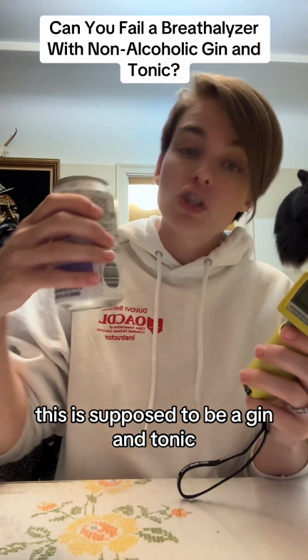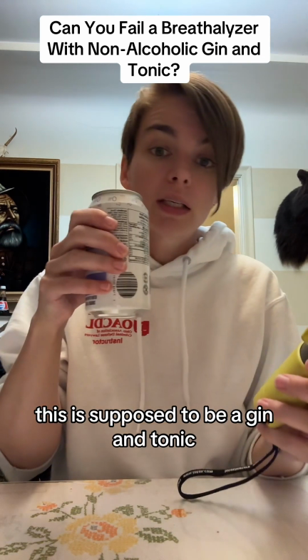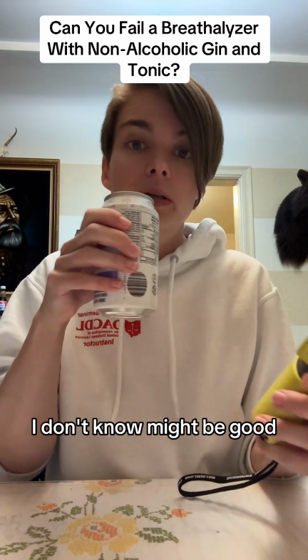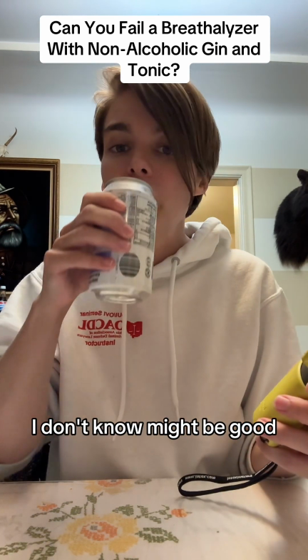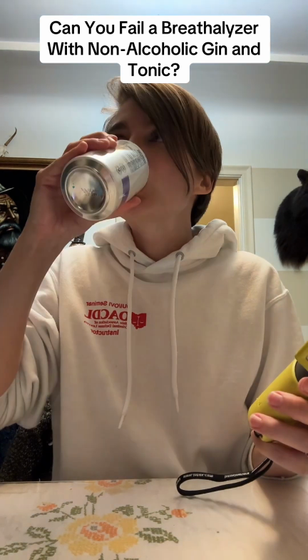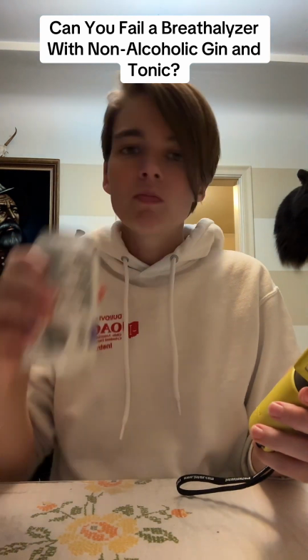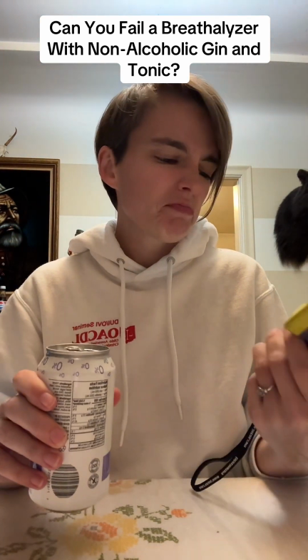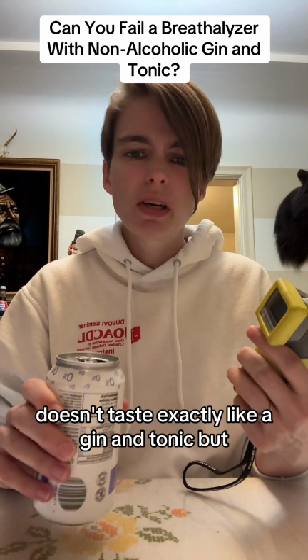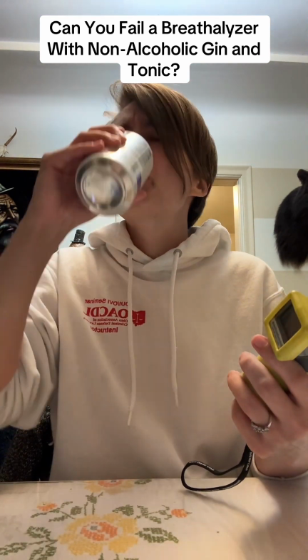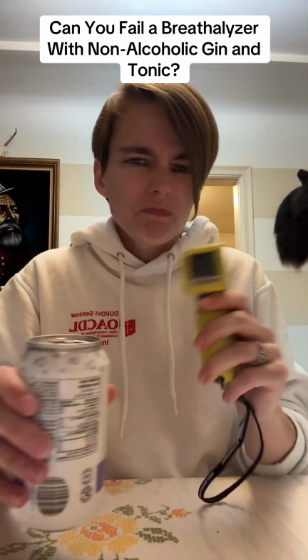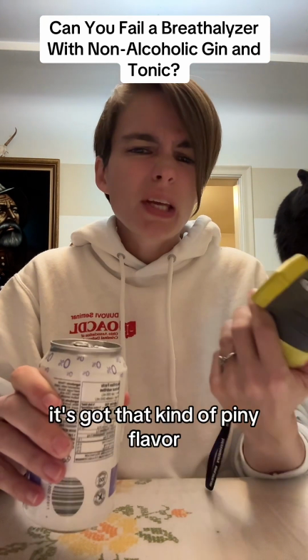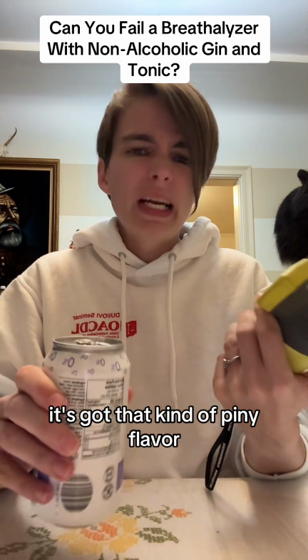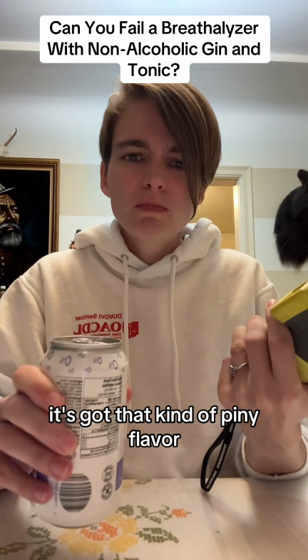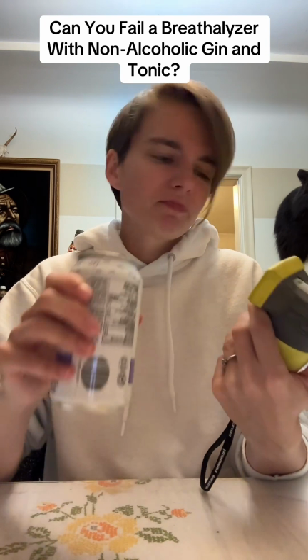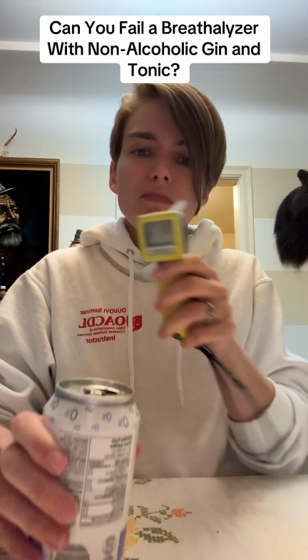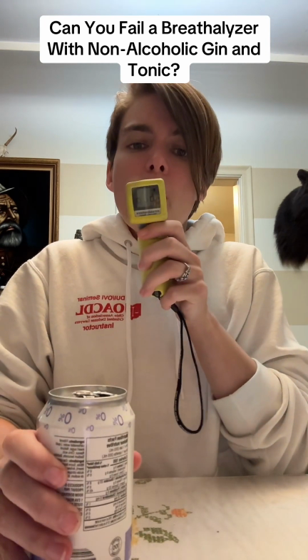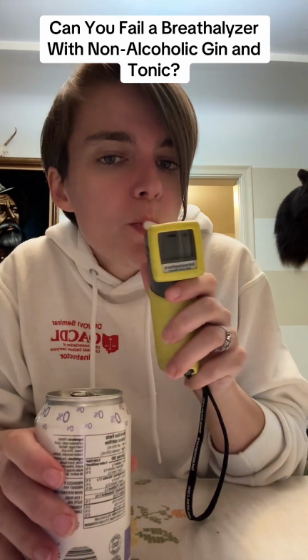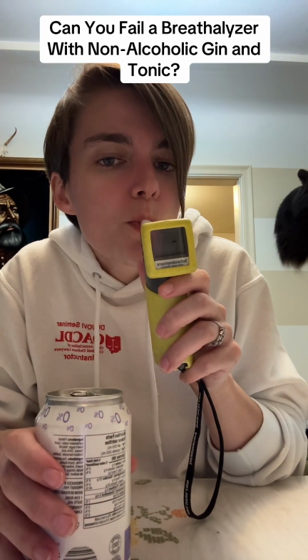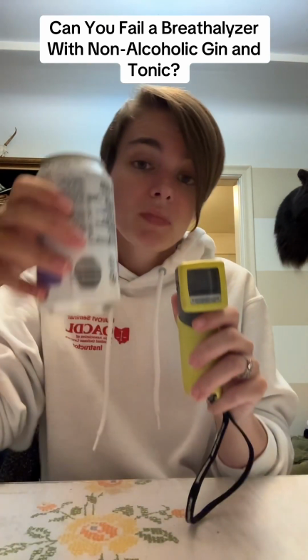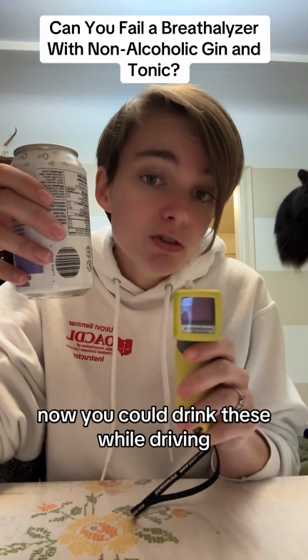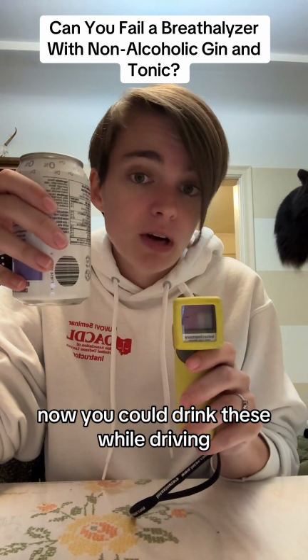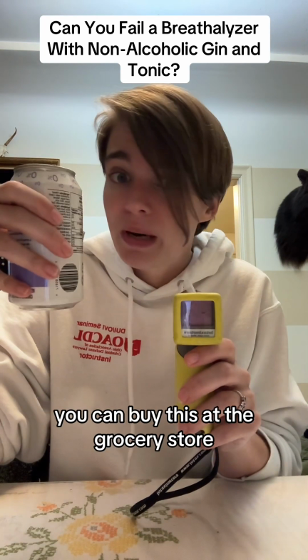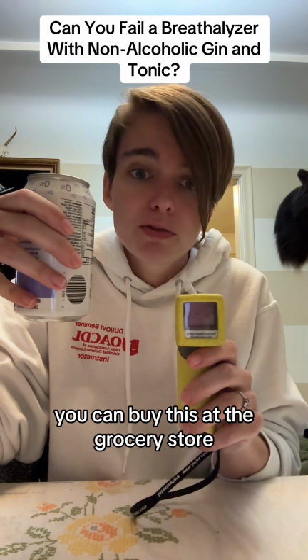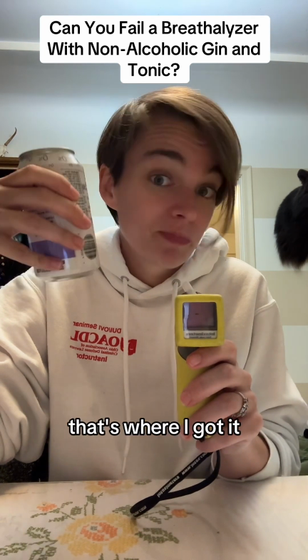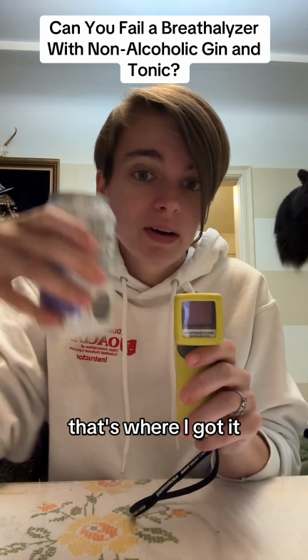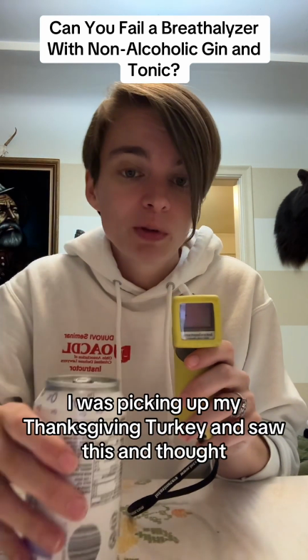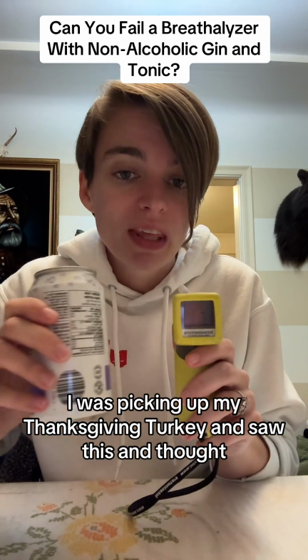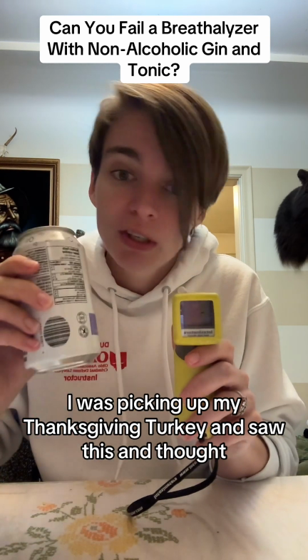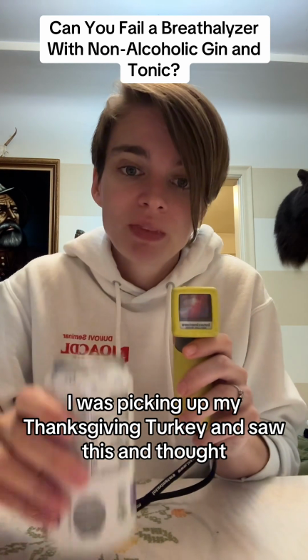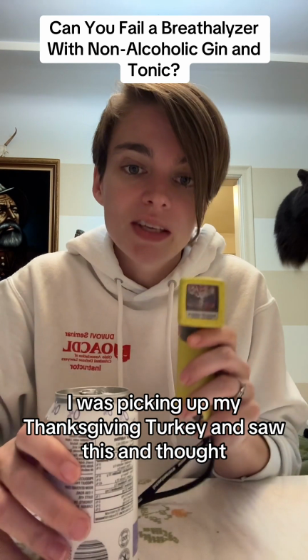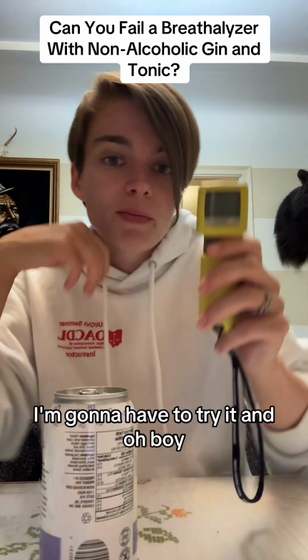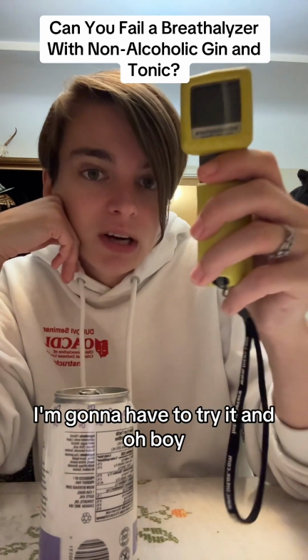This is supposed to be a gin and tonic. I don't know, might be good — it's got that kind of piney flavor. Now, you could drink these while driving; you can buy this at the grocery store. That's where I got it — I was picking up my Thanksgiving turkey and saw this and thought I'd have to try it.